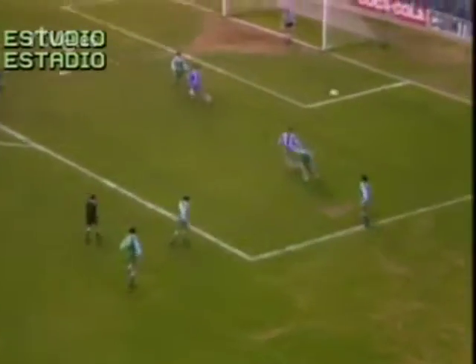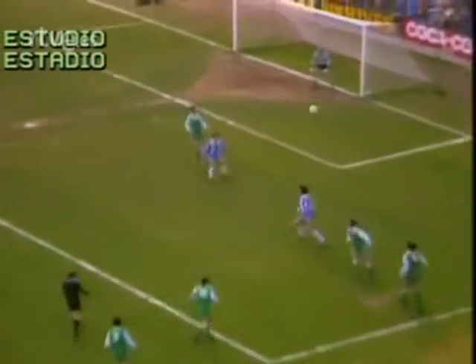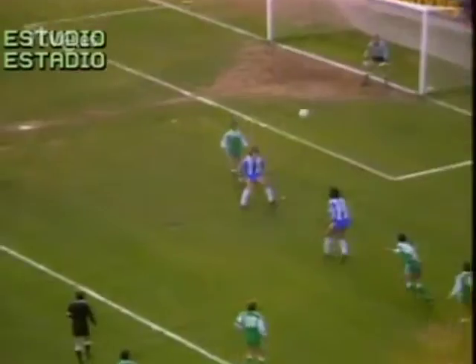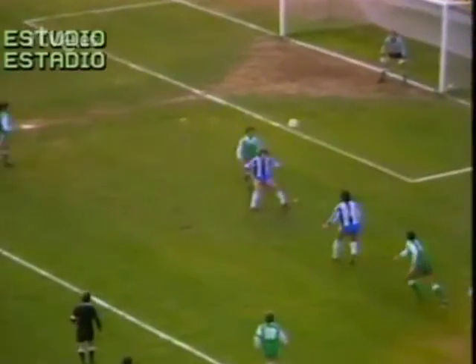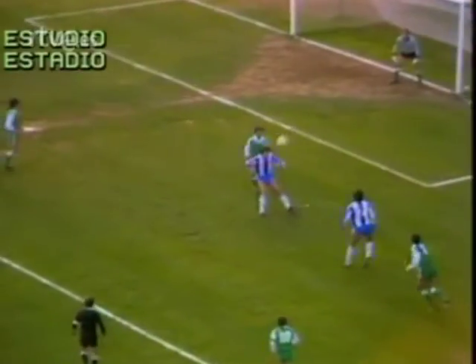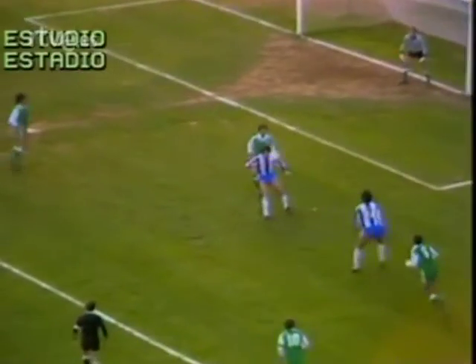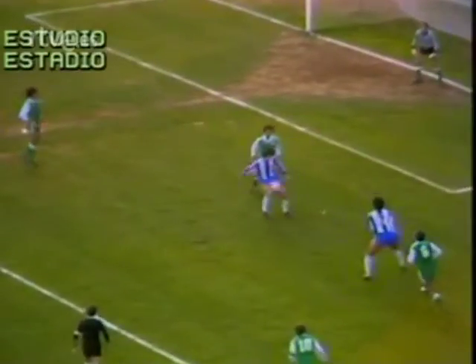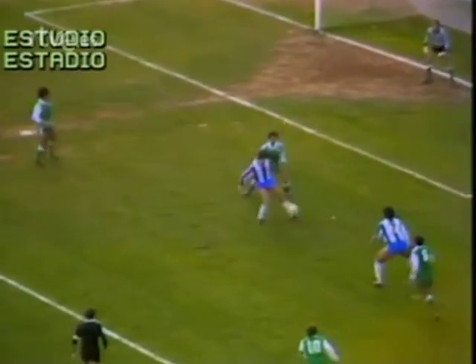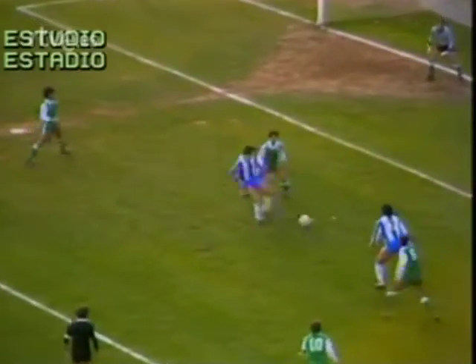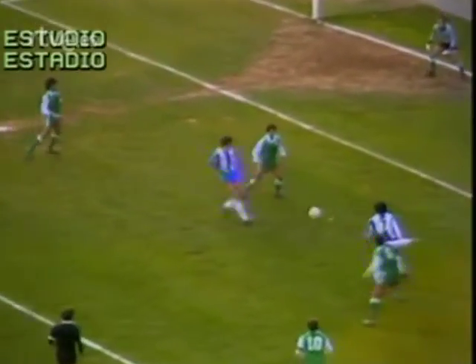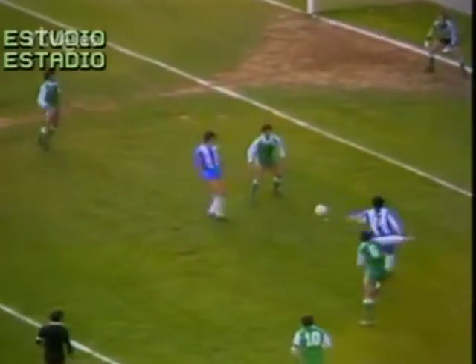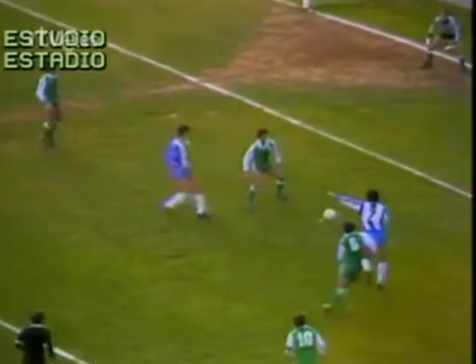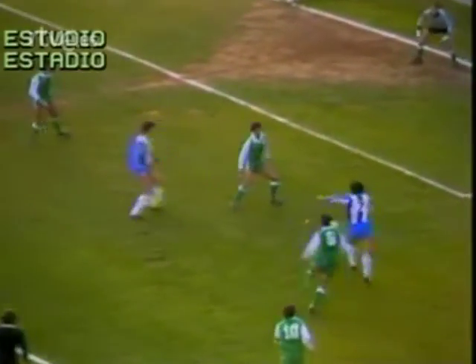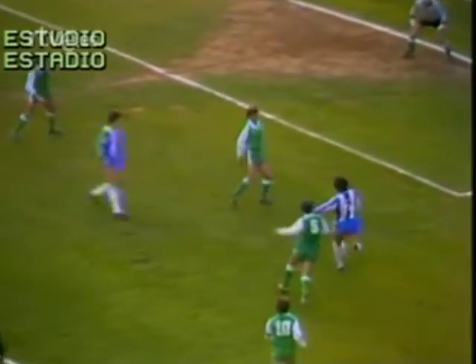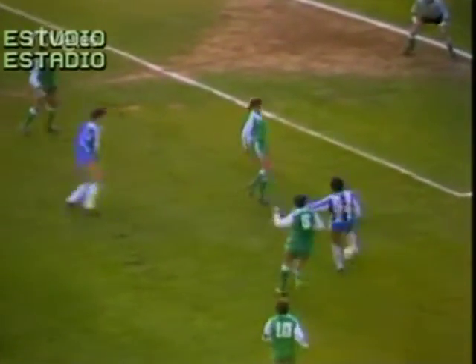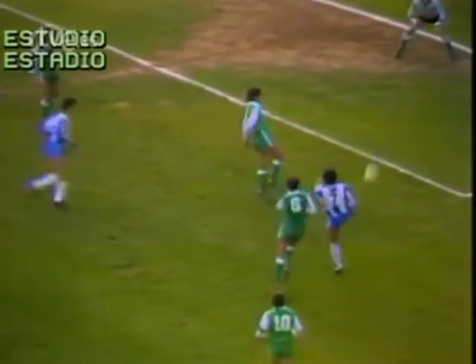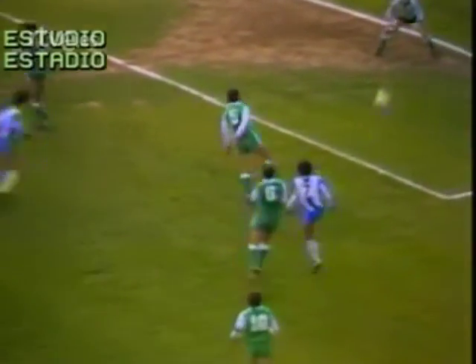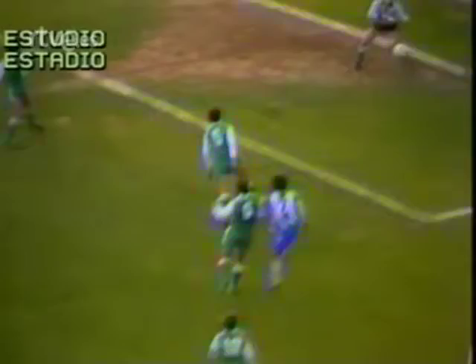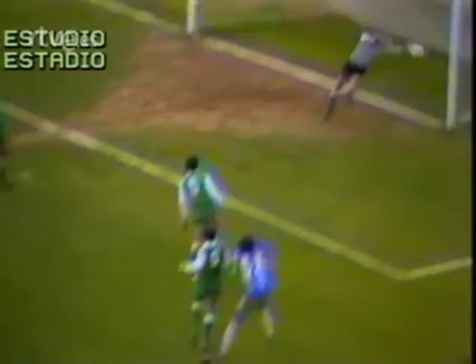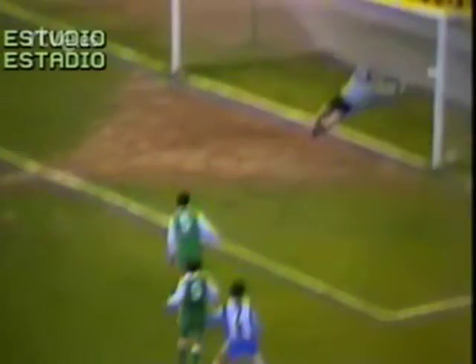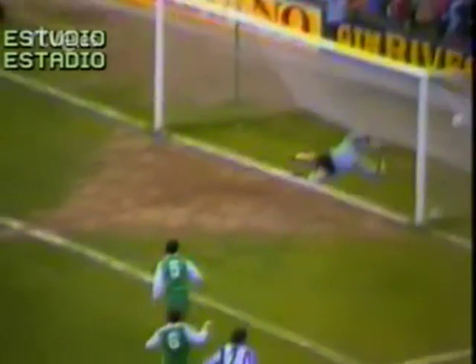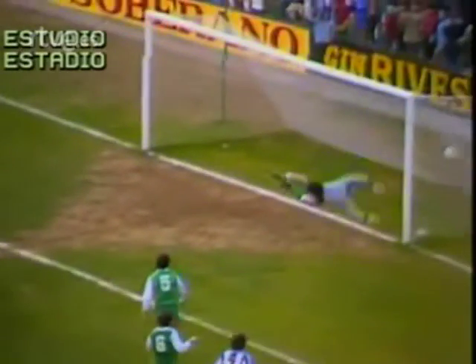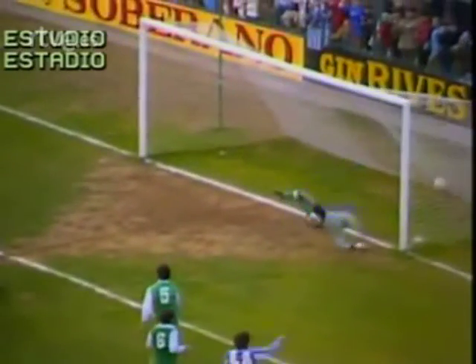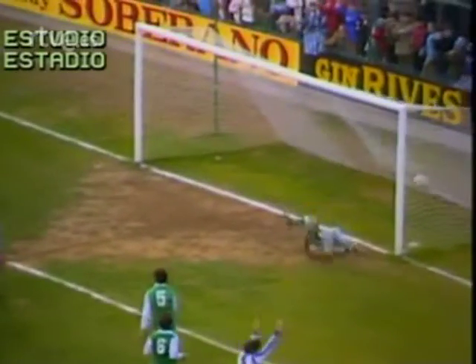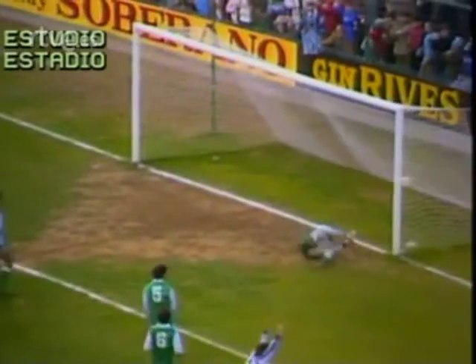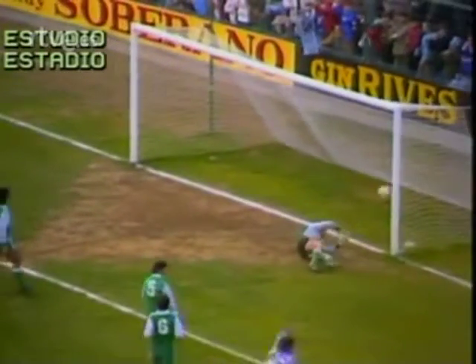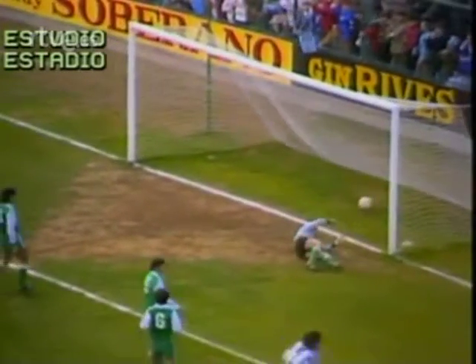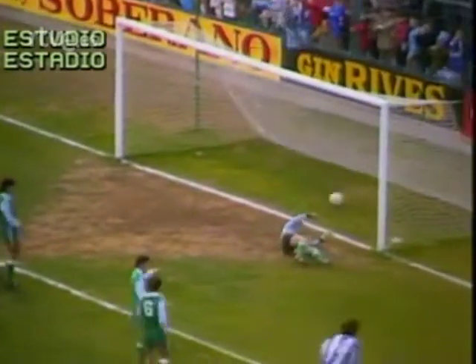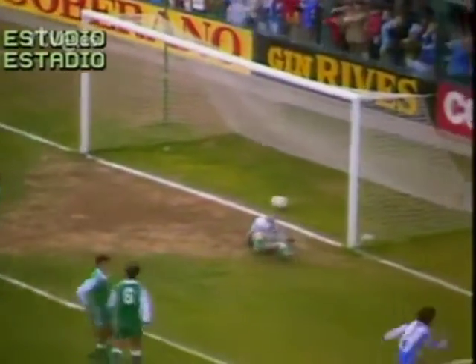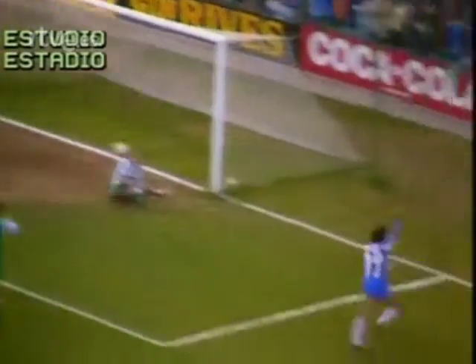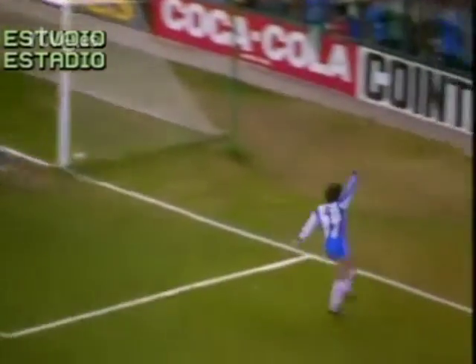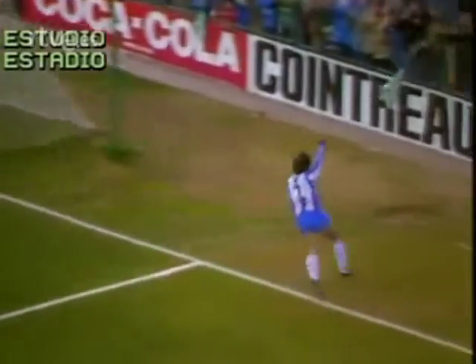Vean este magnífico saque de banda de Orejuela segundo sobre Orejuela primero, y este empalme de Jiménez que hace inútil la estirada de Esnaola.